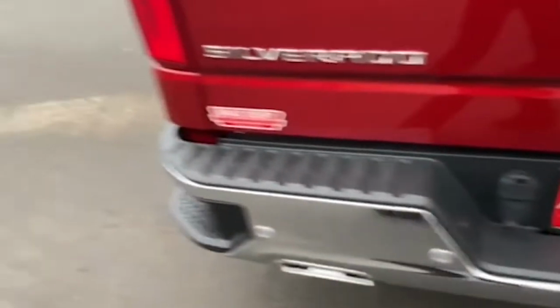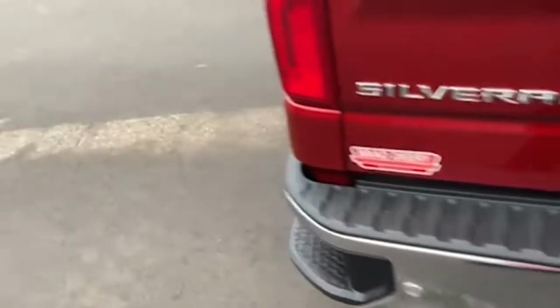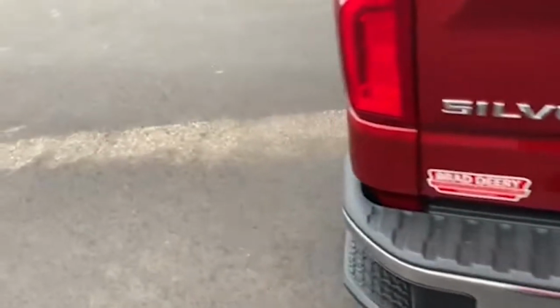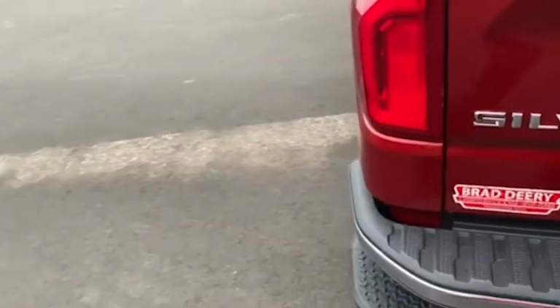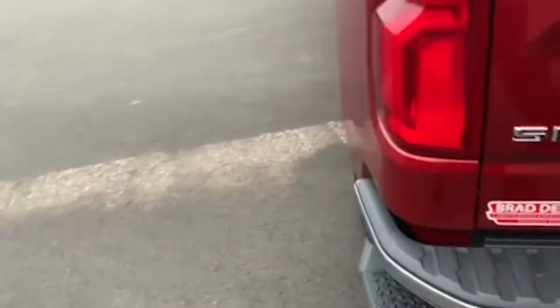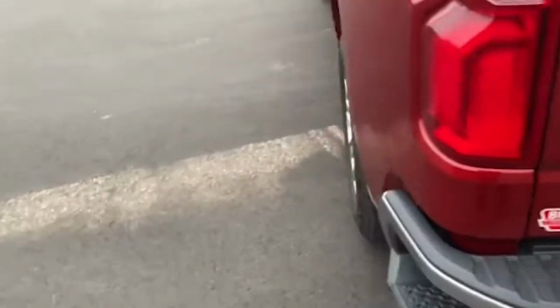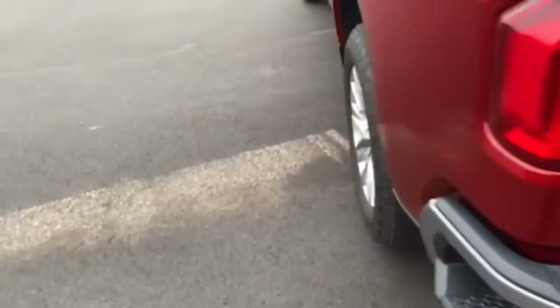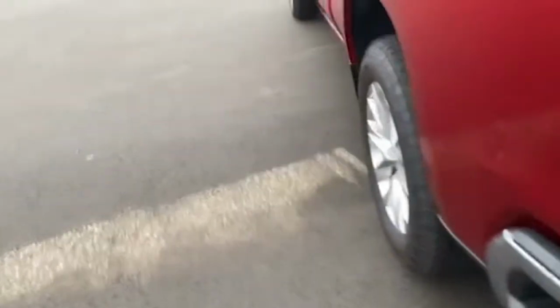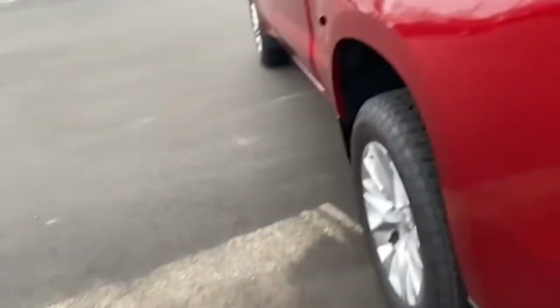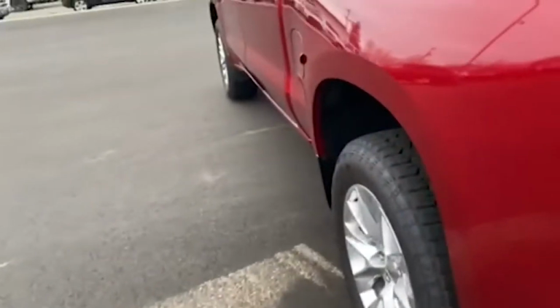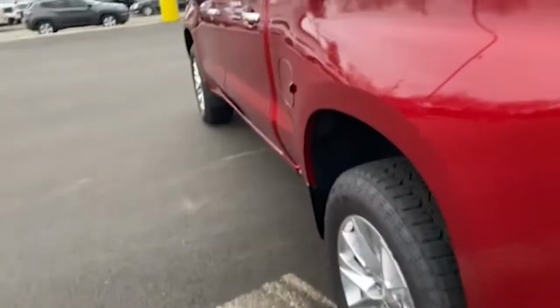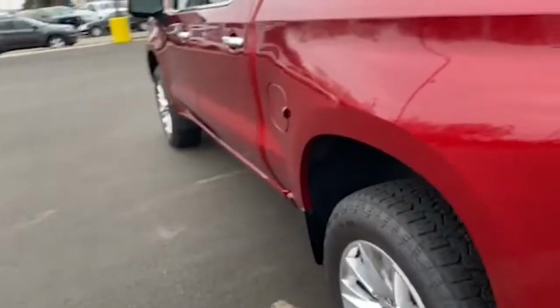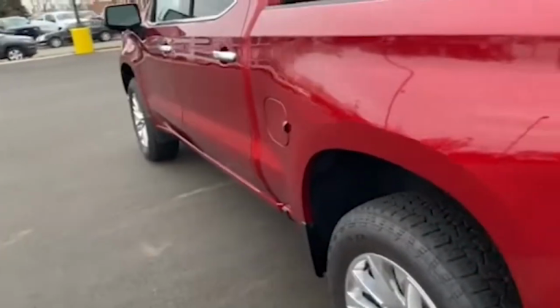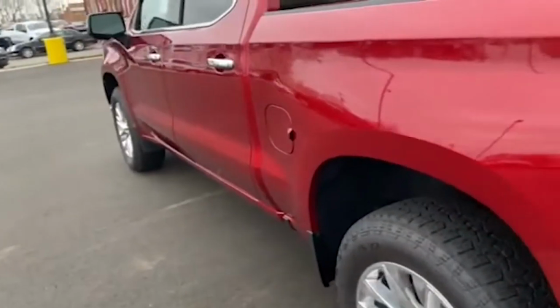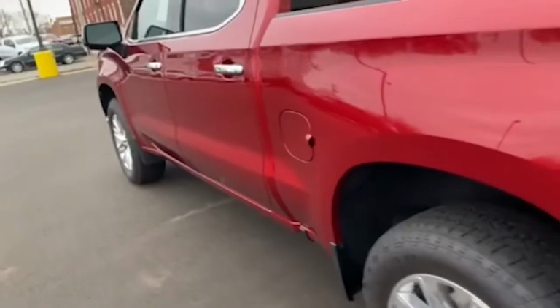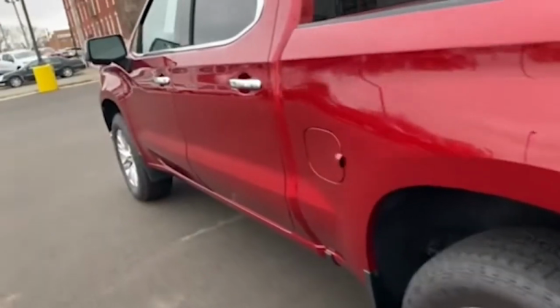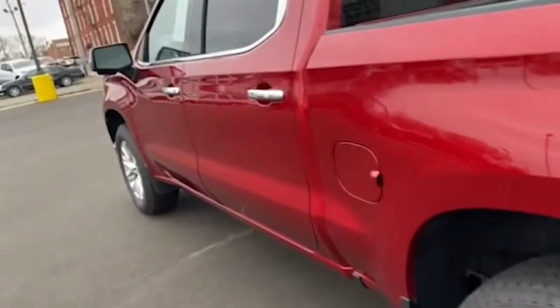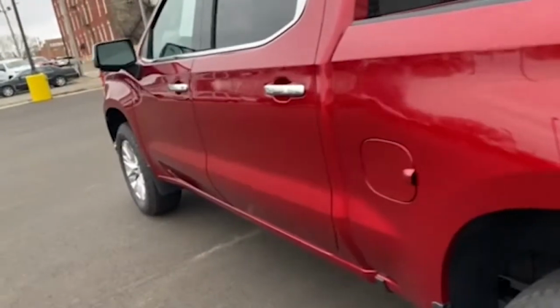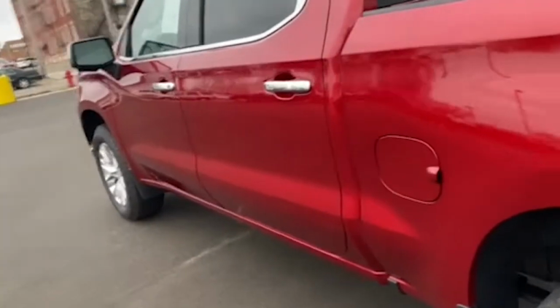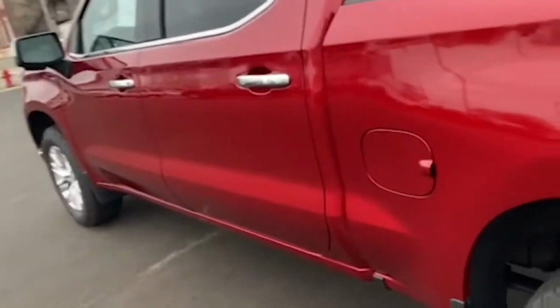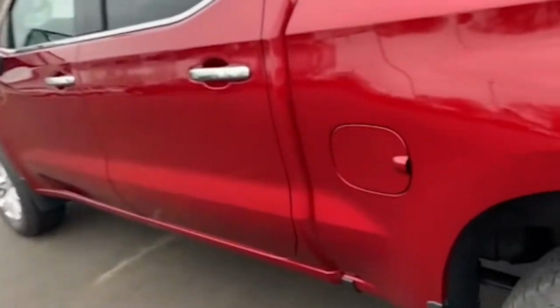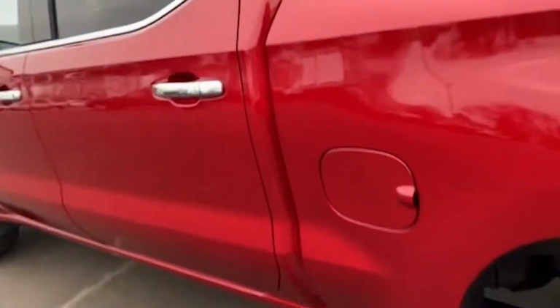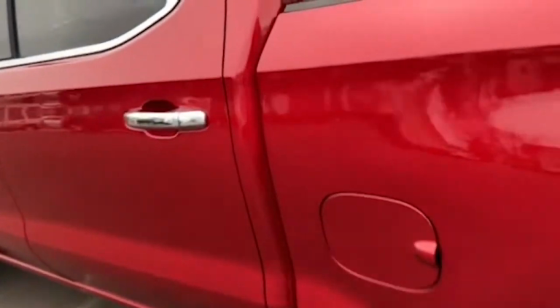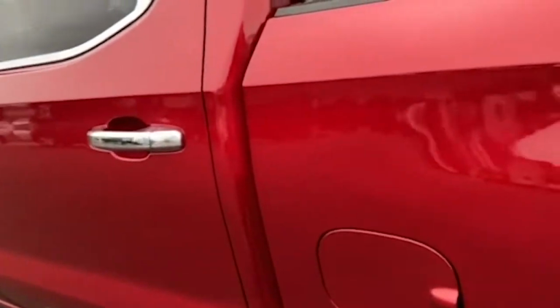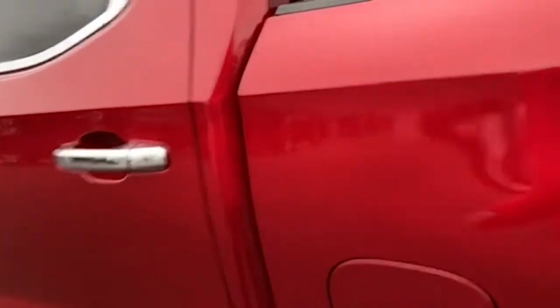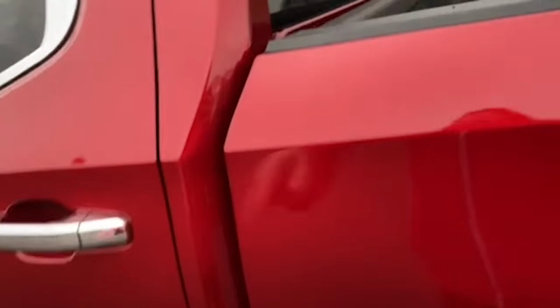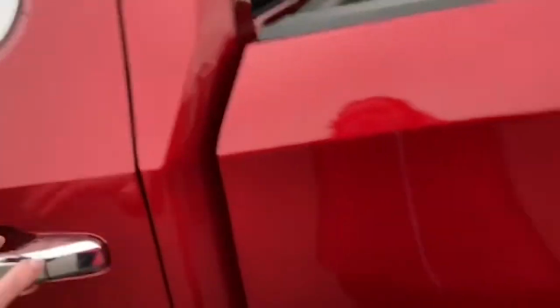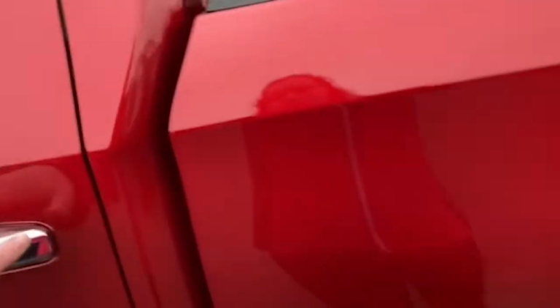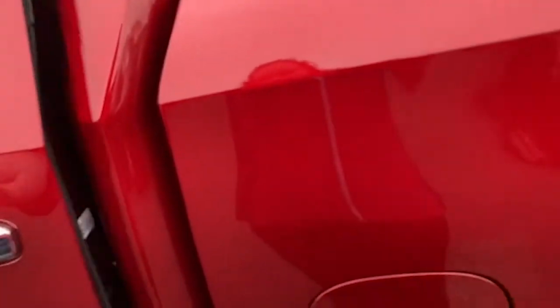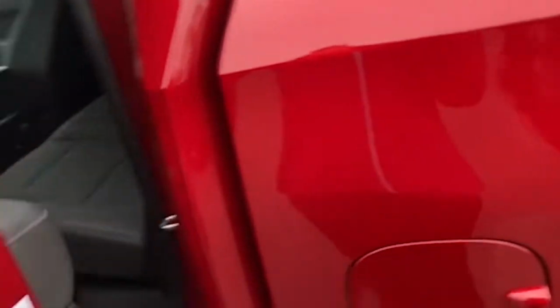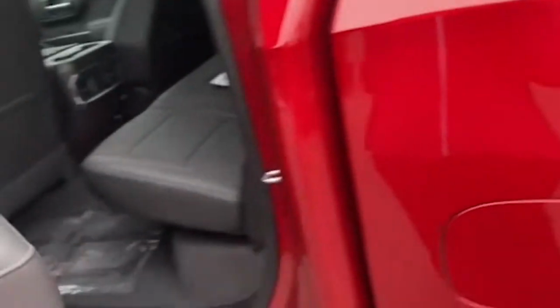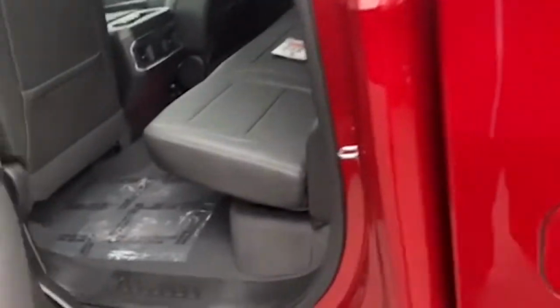Another thing that I like about this truck is it does come equipped with the front and rear heated seats. You also have cooling seats in the front.